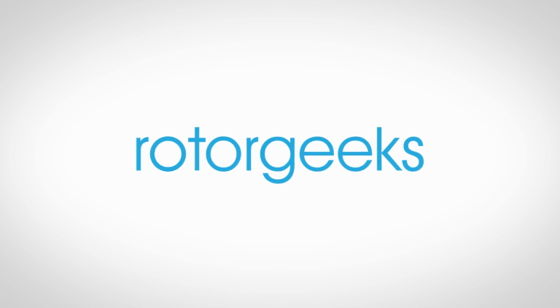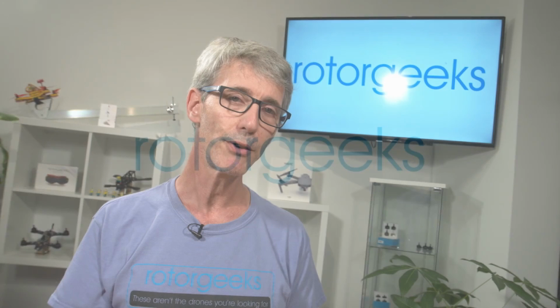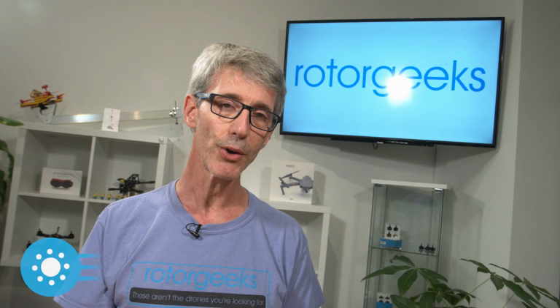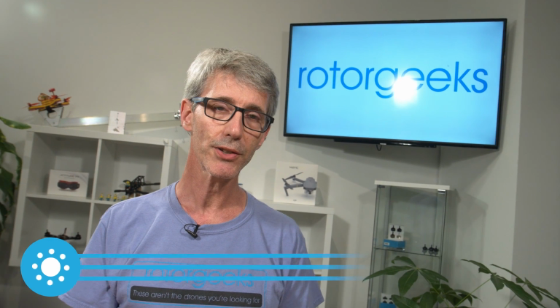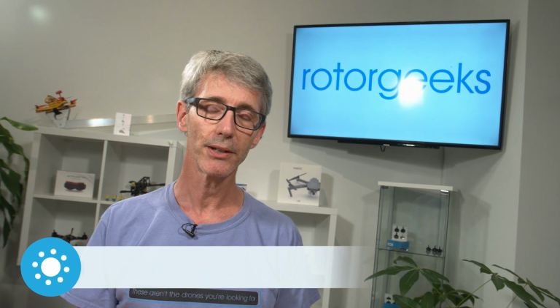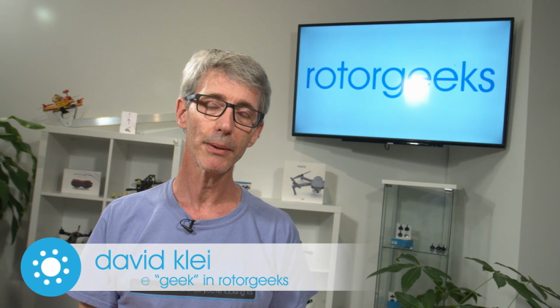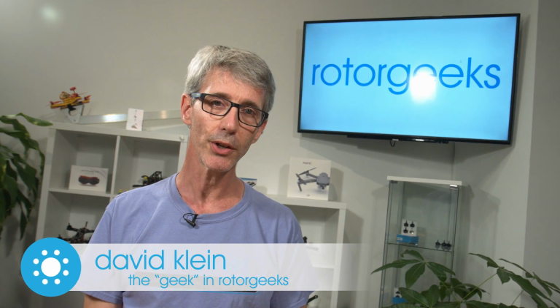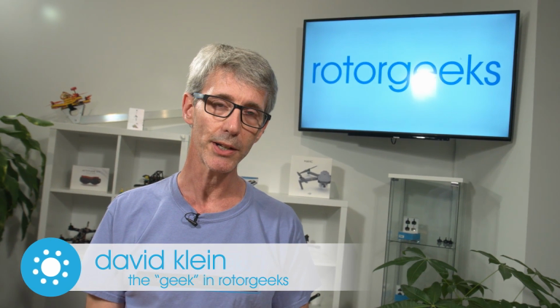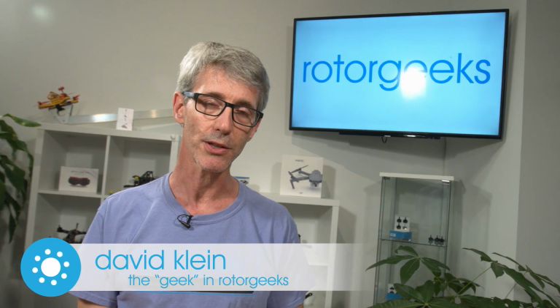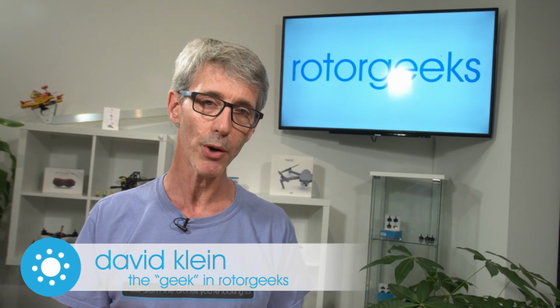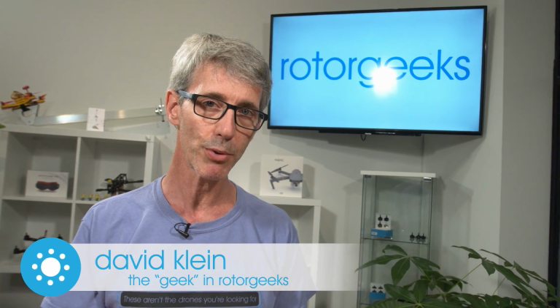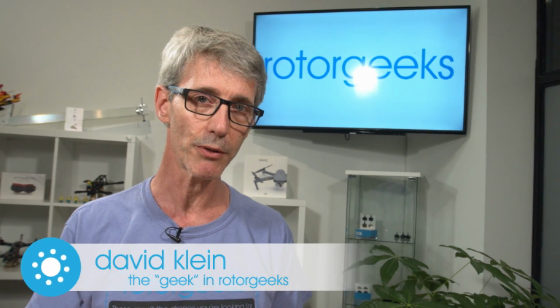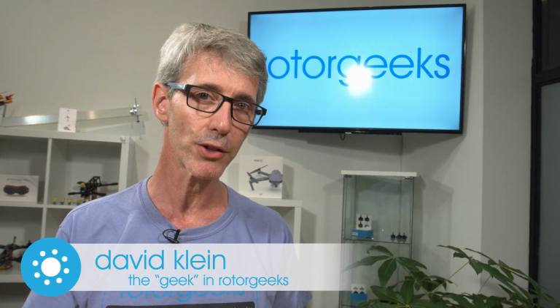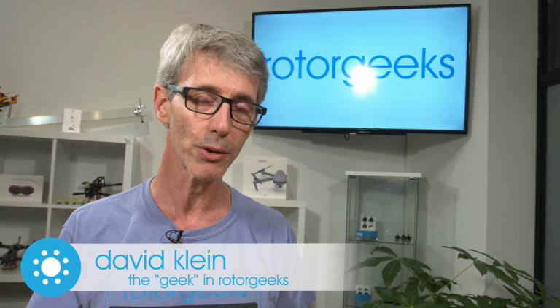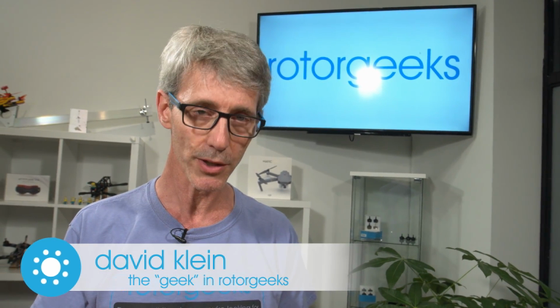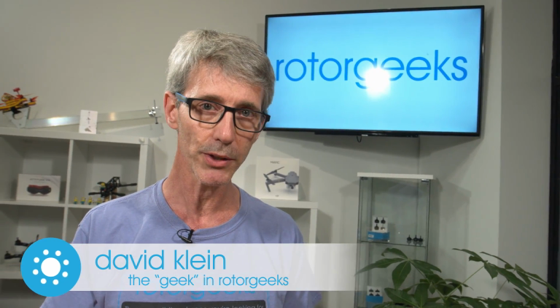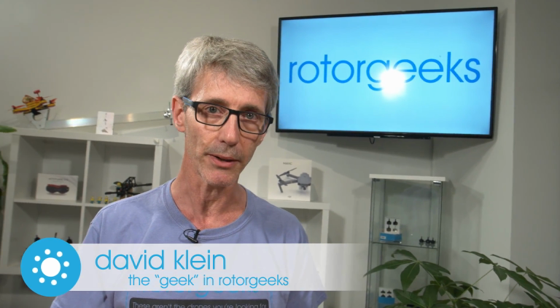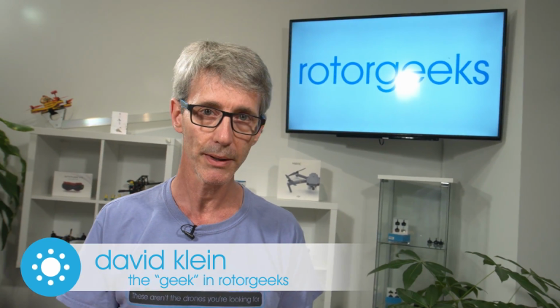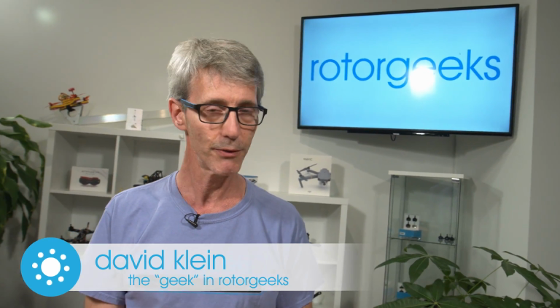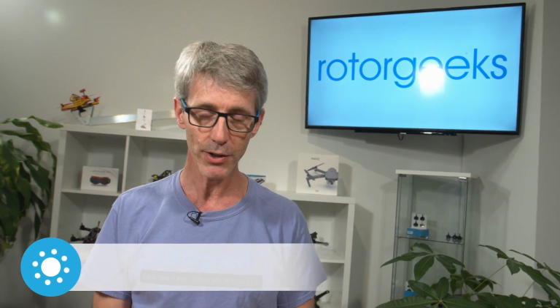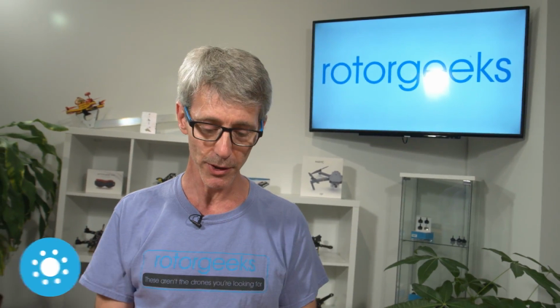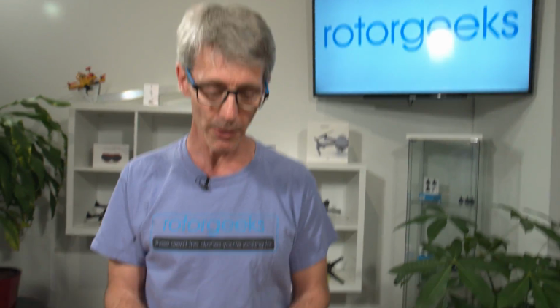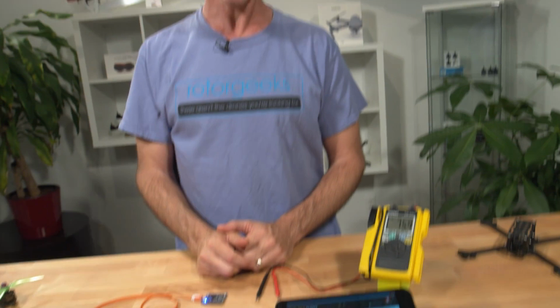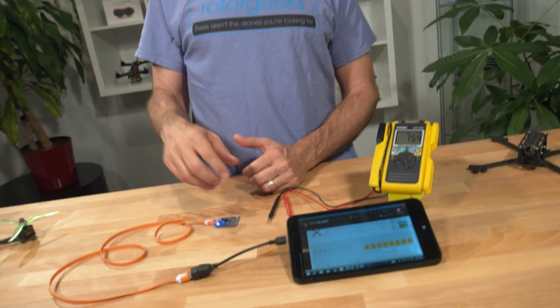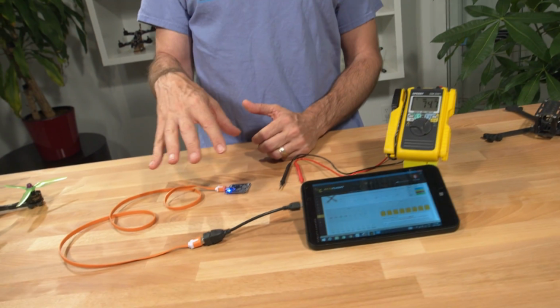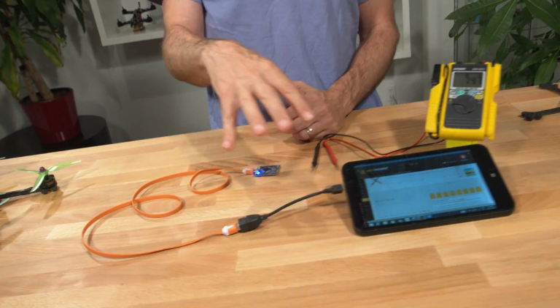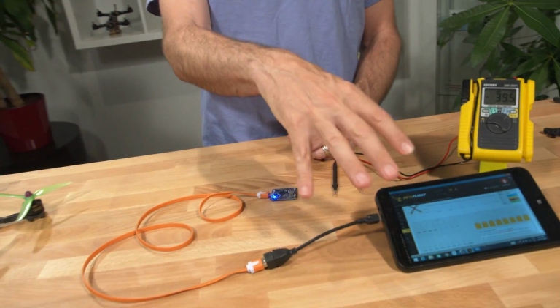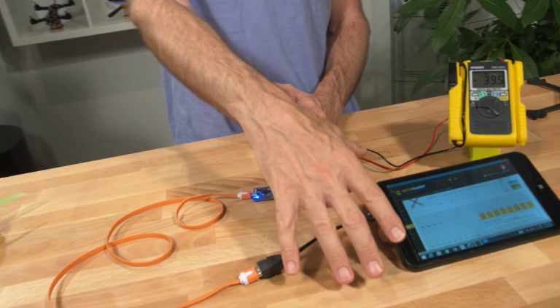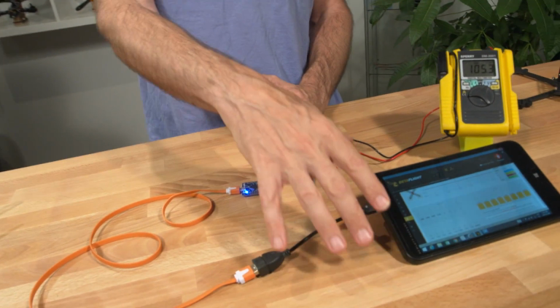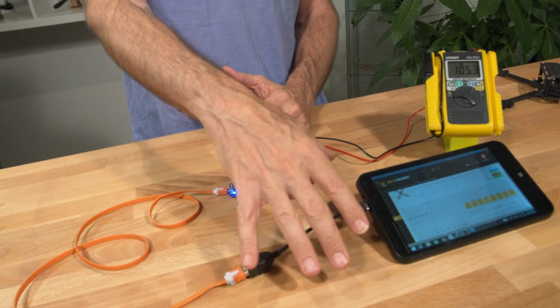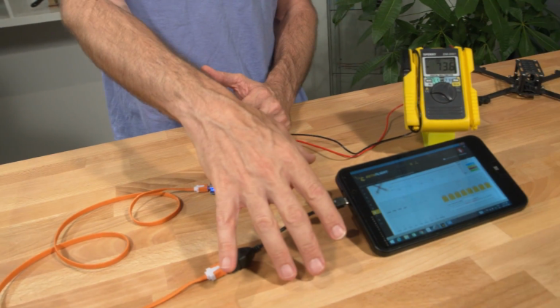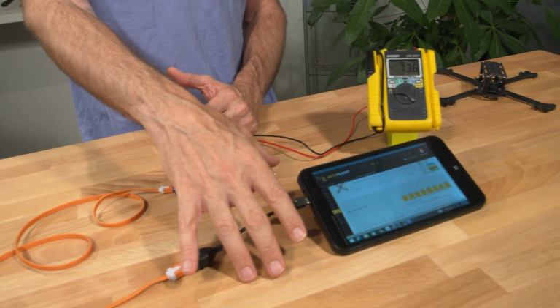I'm David from RotorGeeks, and today I'm going to show you how to test the motor outputs of your flight controller with just a multimeter. It's very simple to do. You just need to get set up with a computer and Betaflight Configurator.